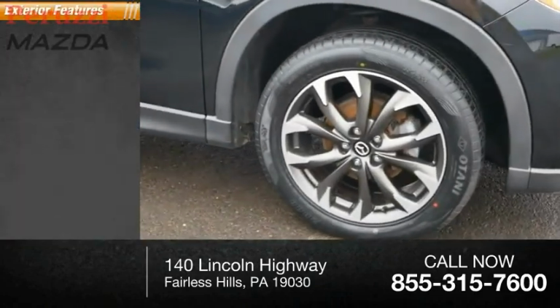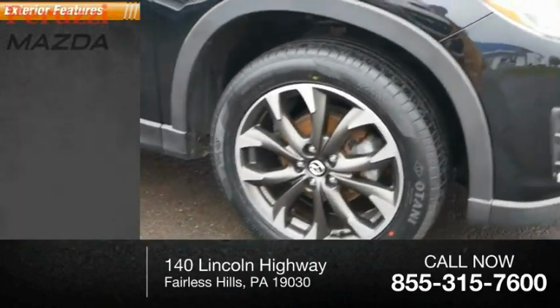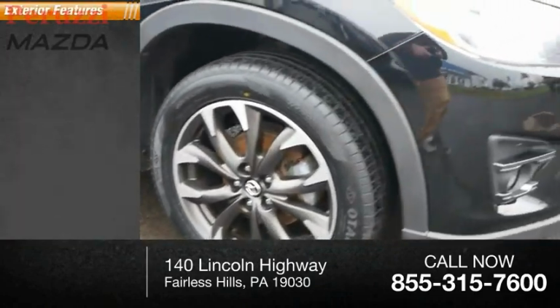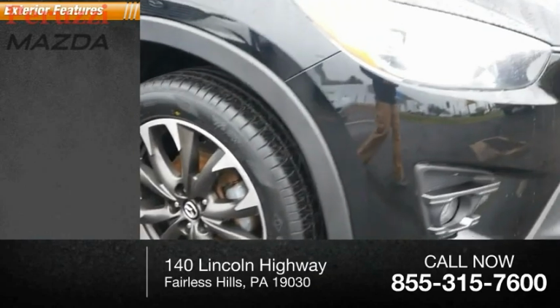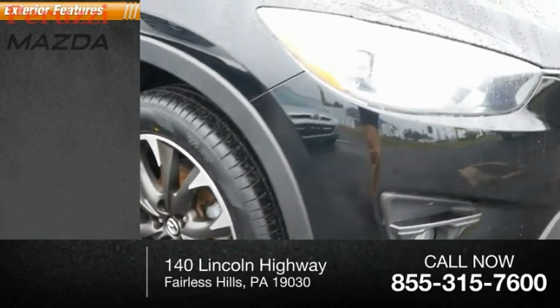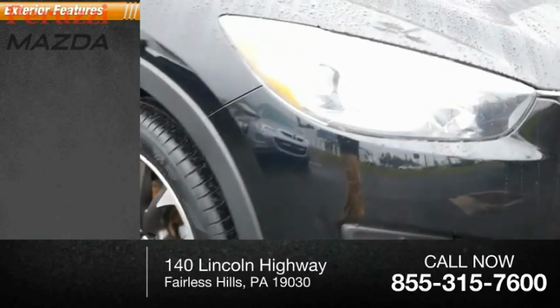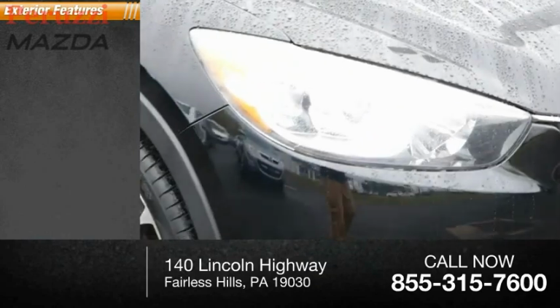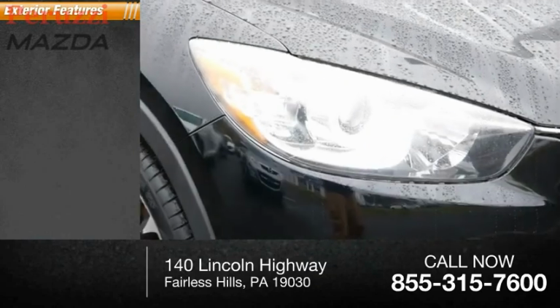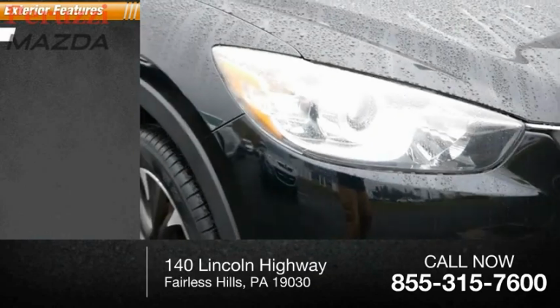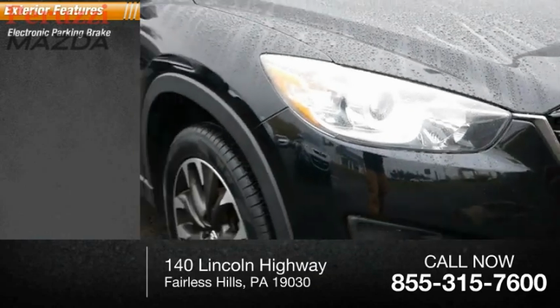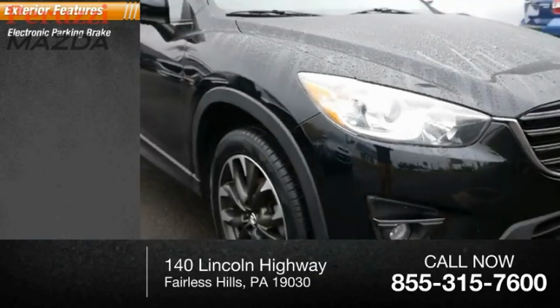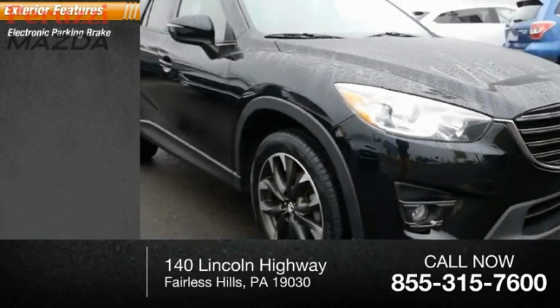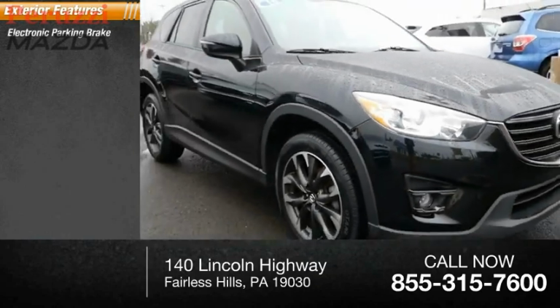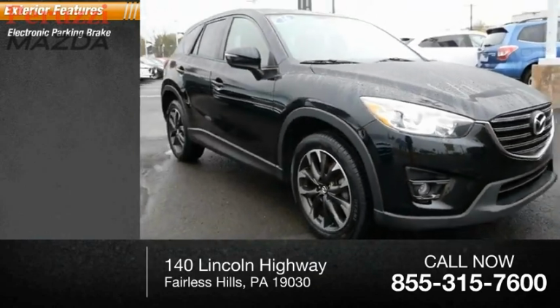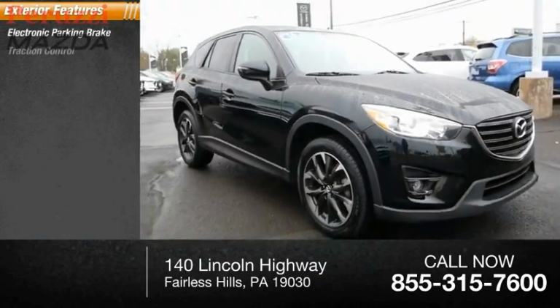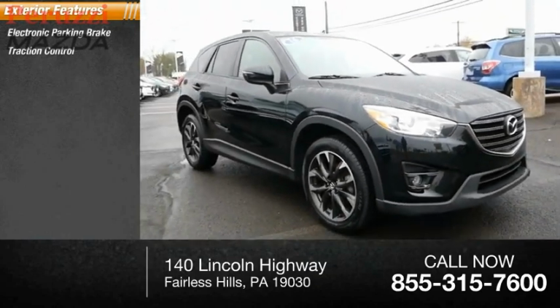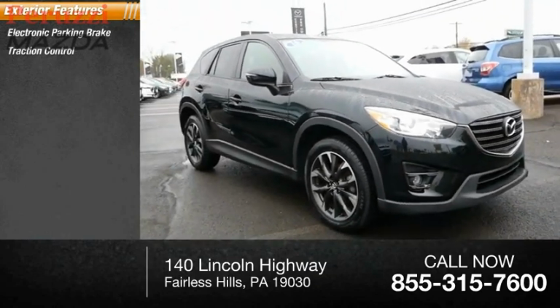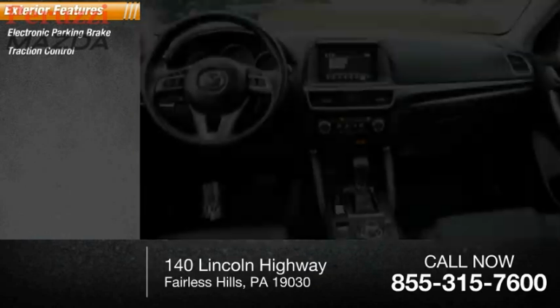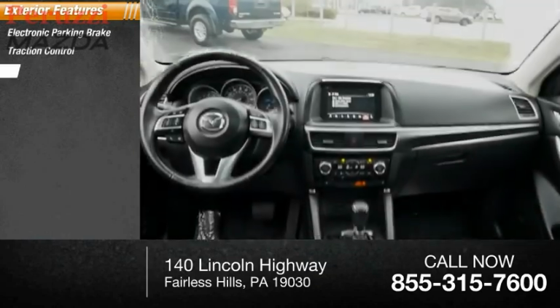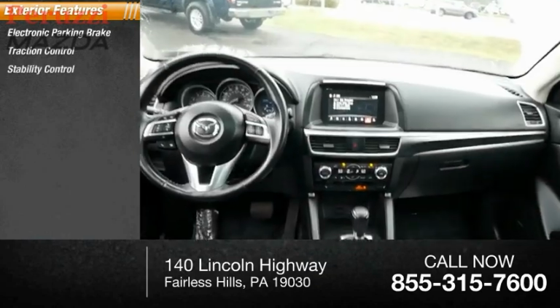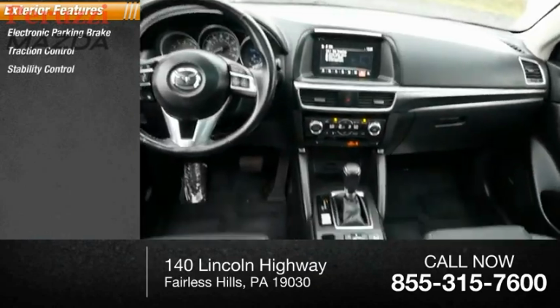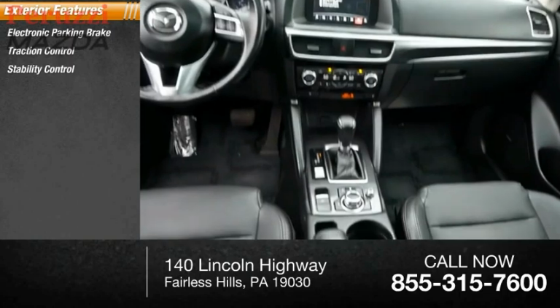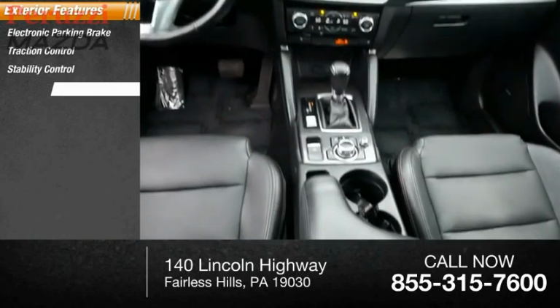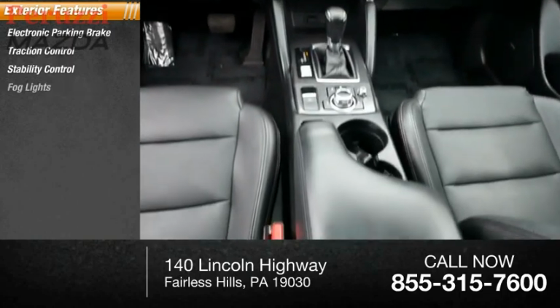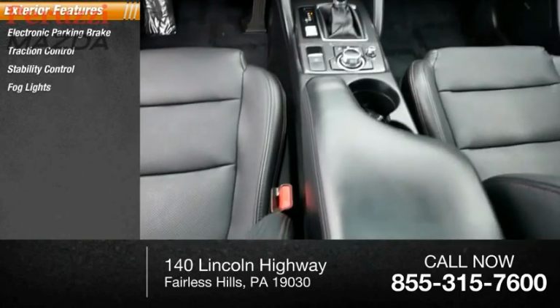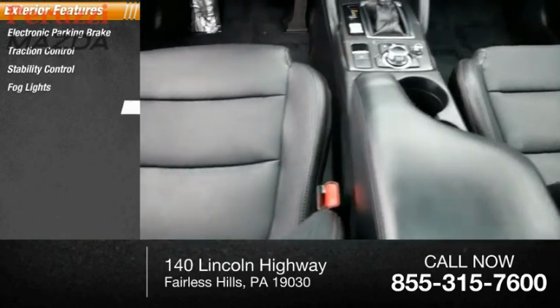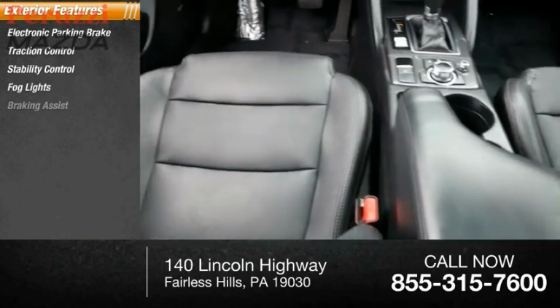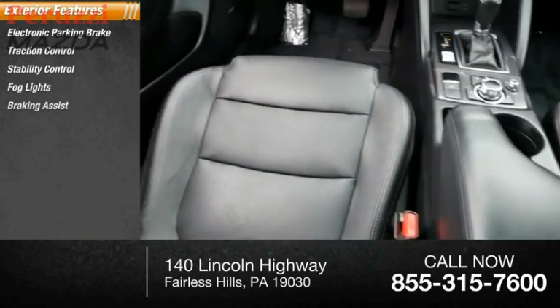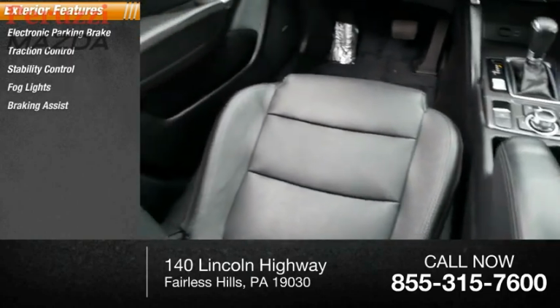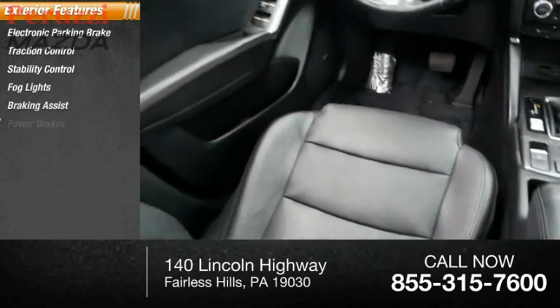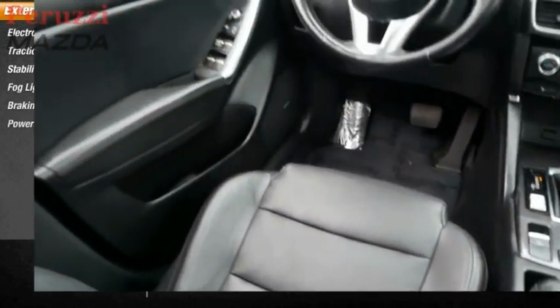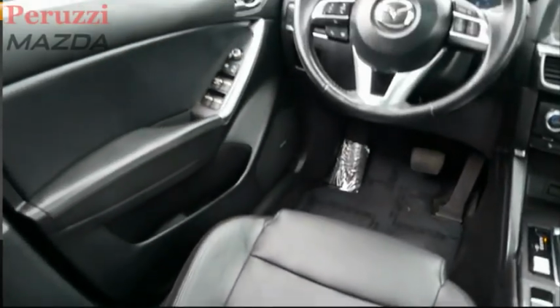Here are some of this vehicle's great options: electronic parking brake, traction control, stability control, fog lights, braking assist, and power brakes.